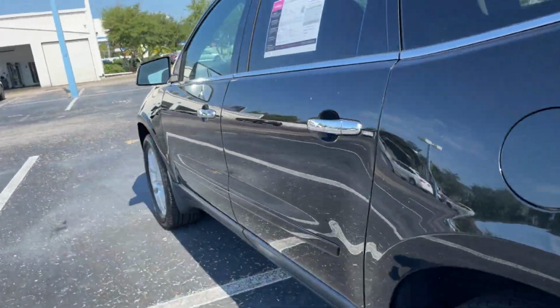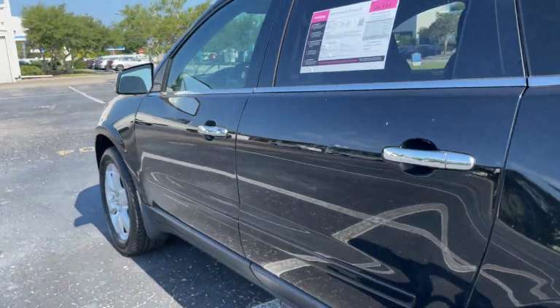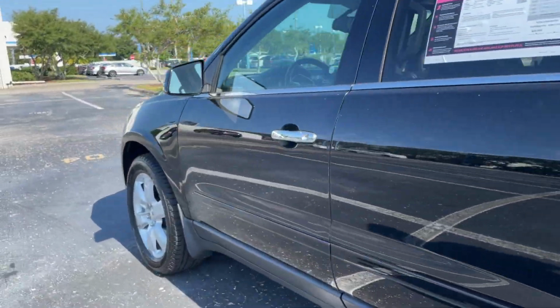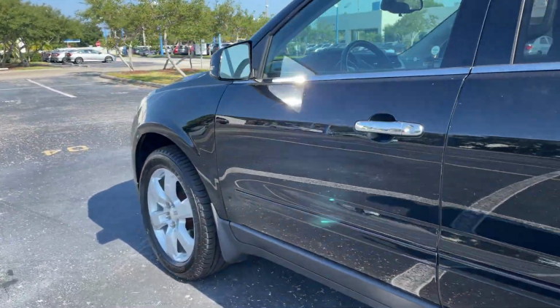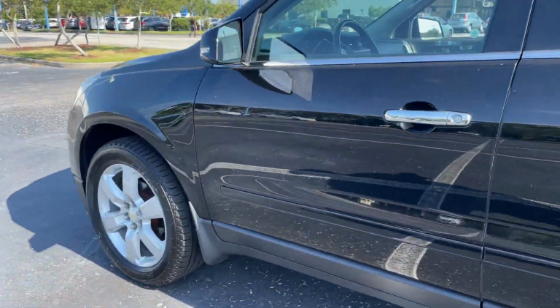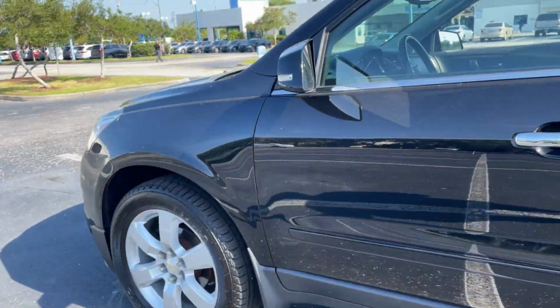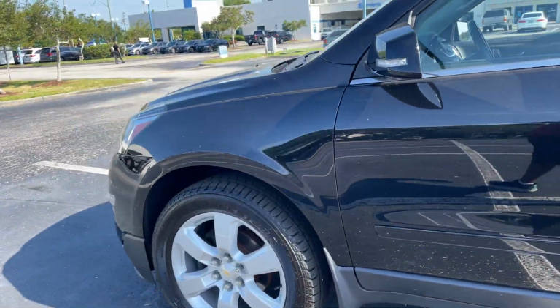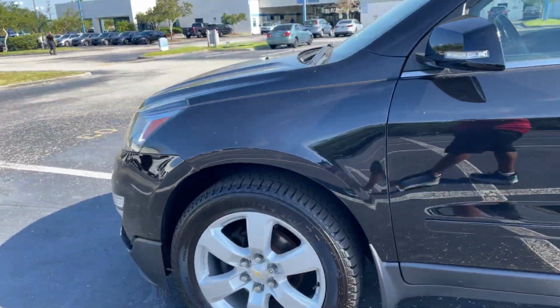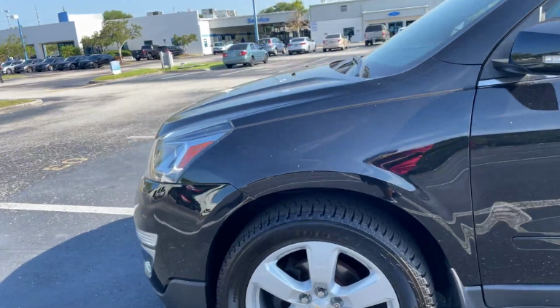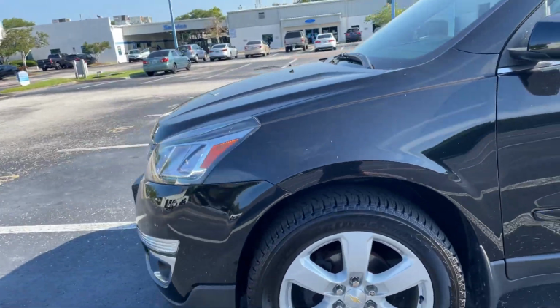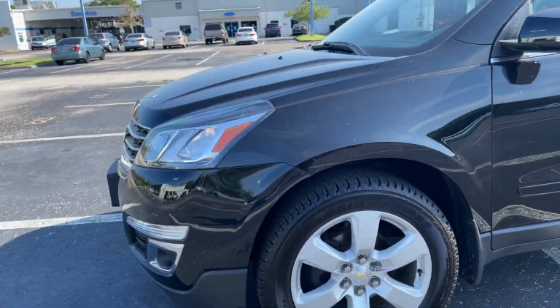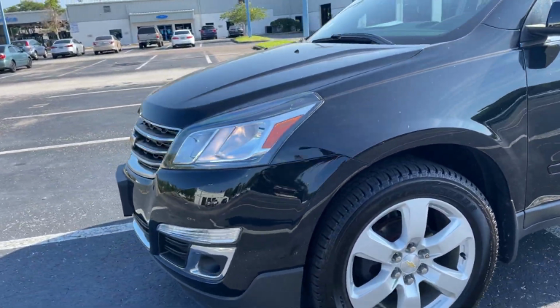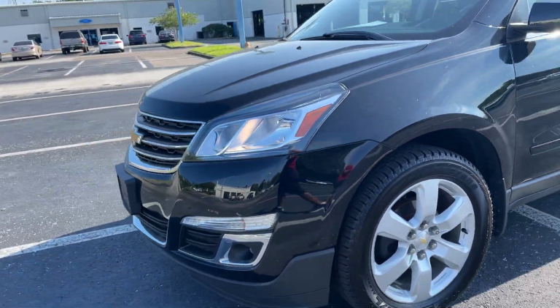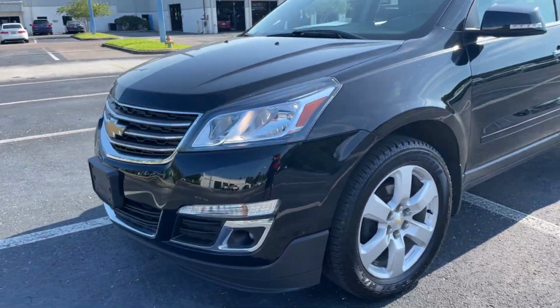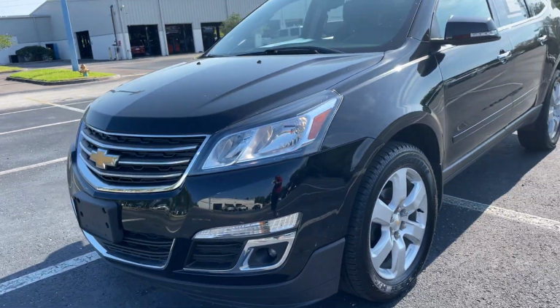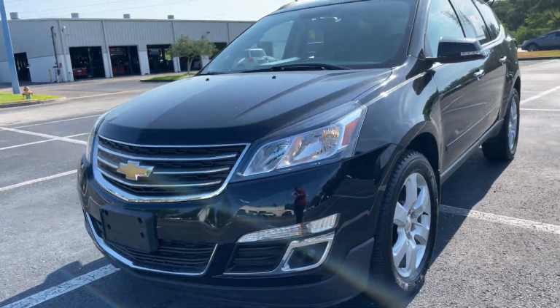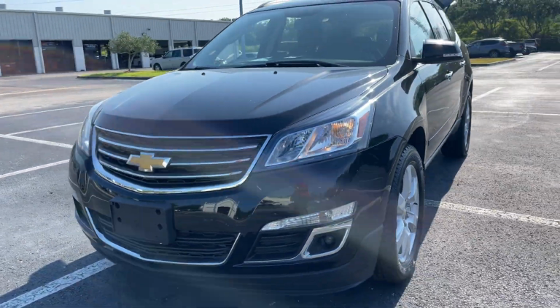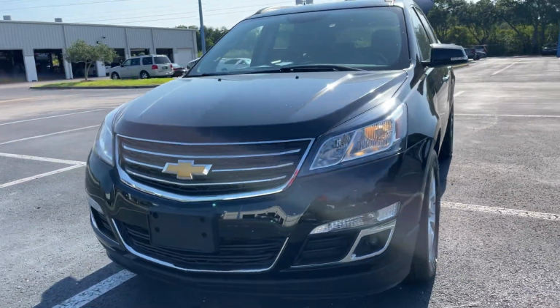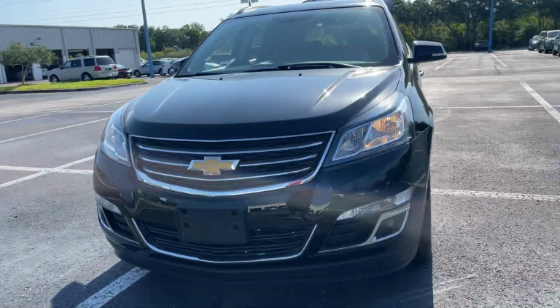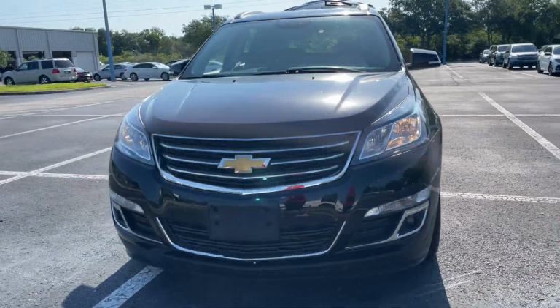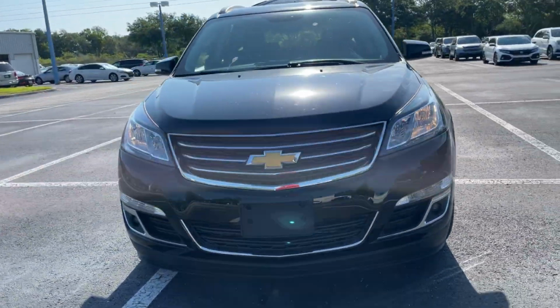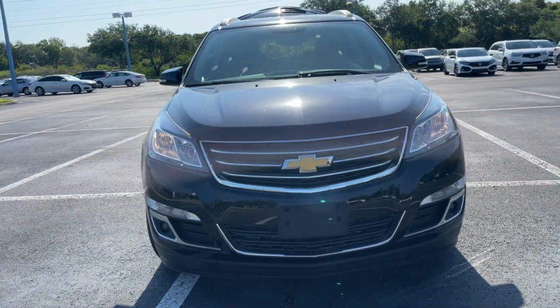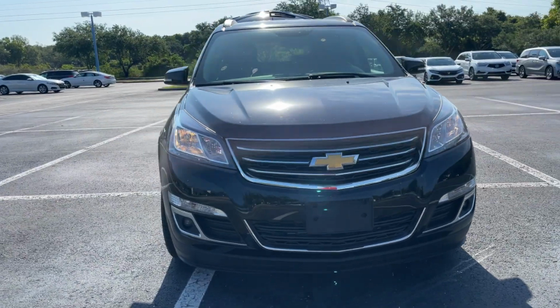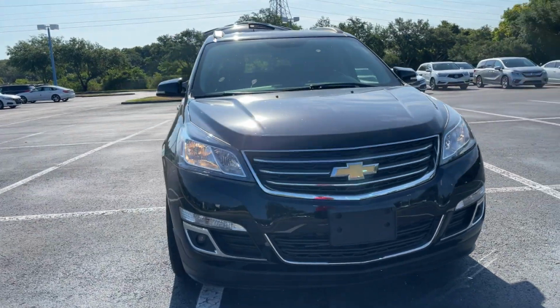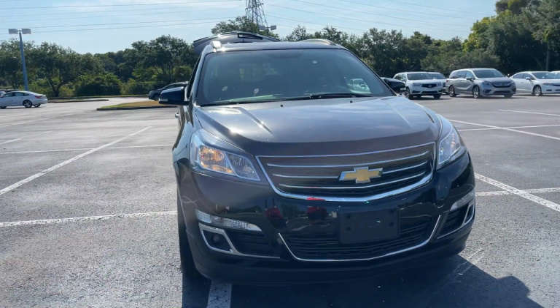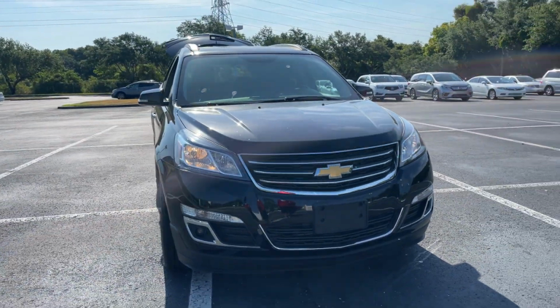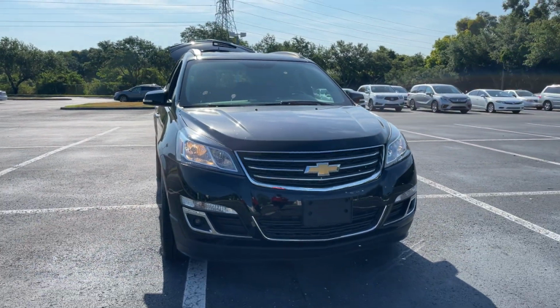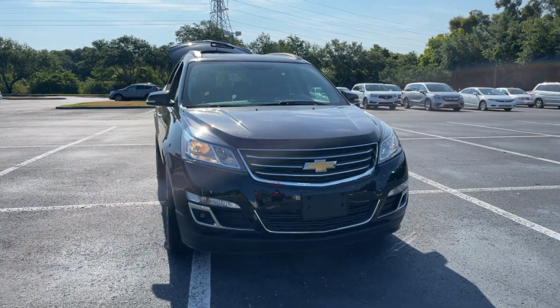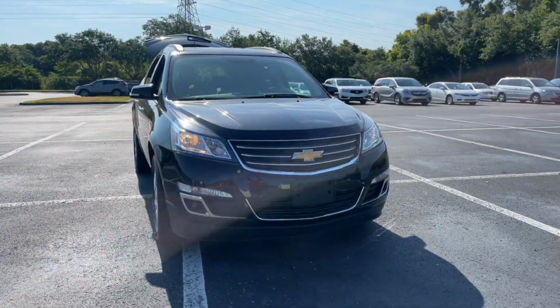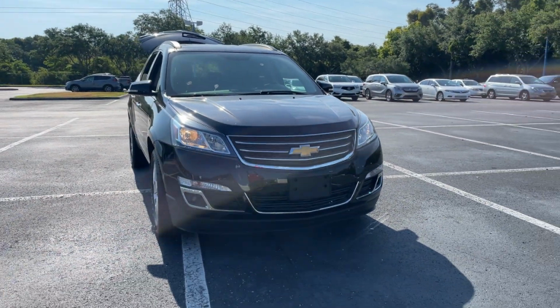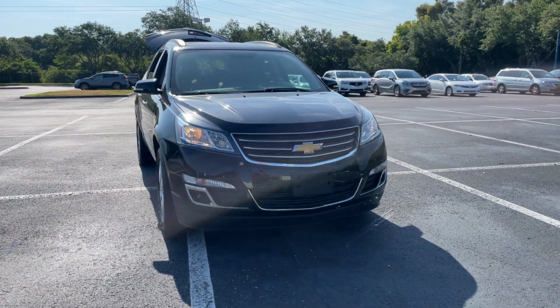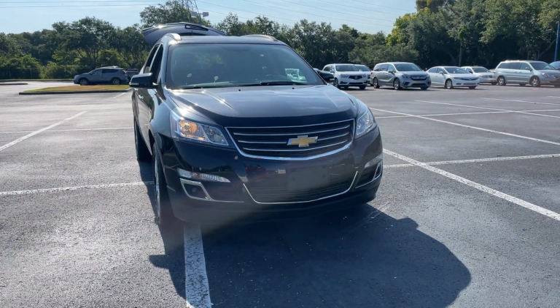This vehicle is powered by a 3.6 liter V6 engine, so it's got power. And like all pre-owned vehicles at AutoNation Honda, it has a five-day, 250-mile money-back guarantee.